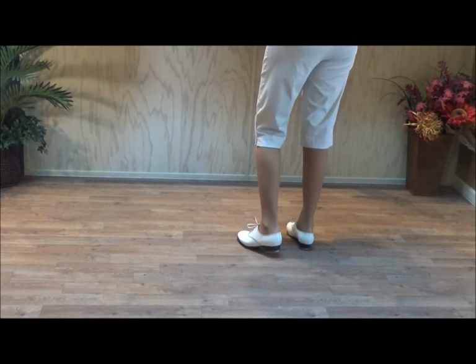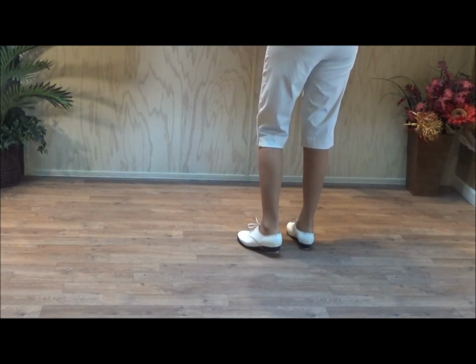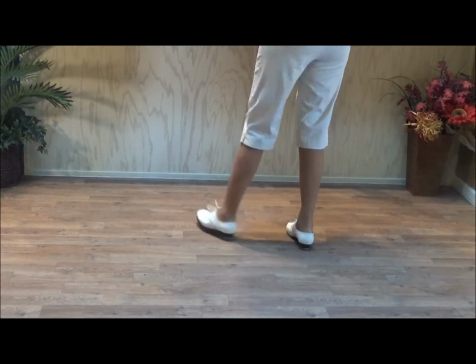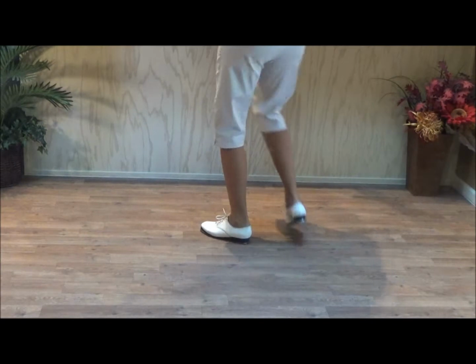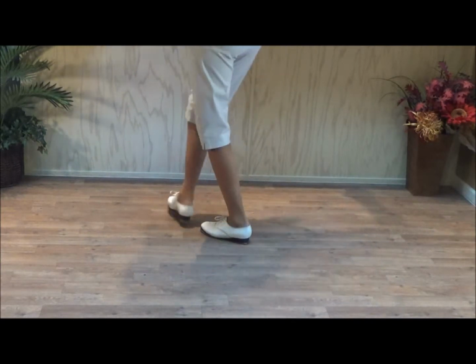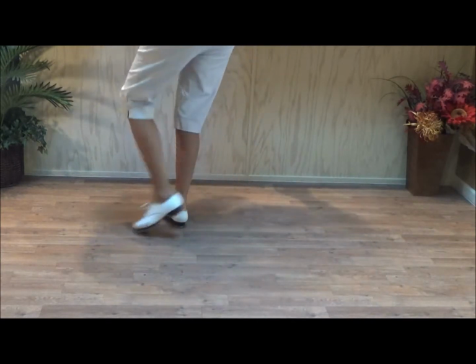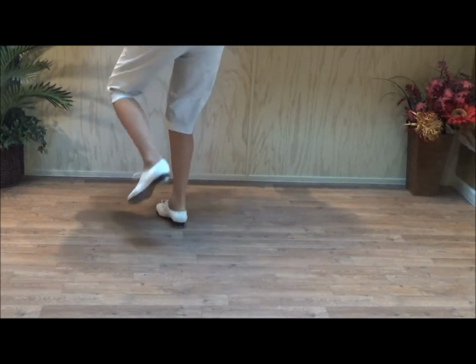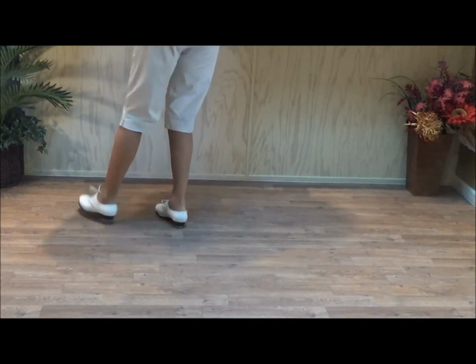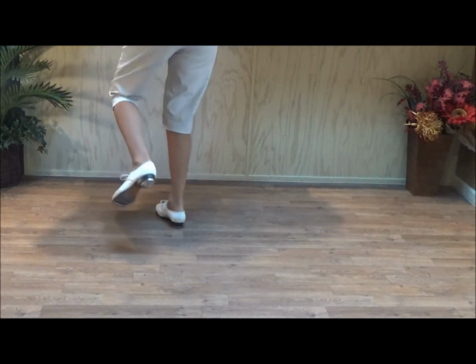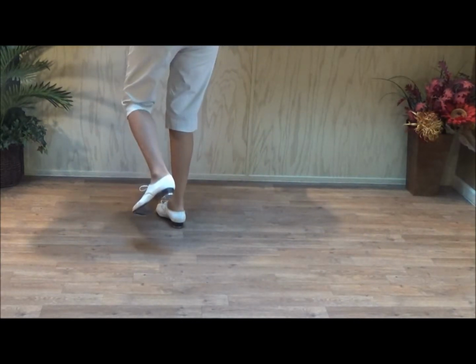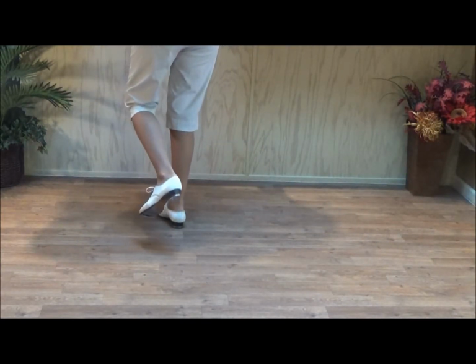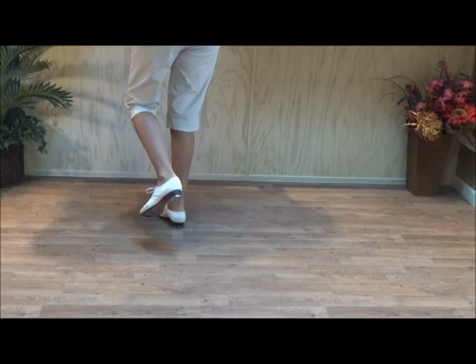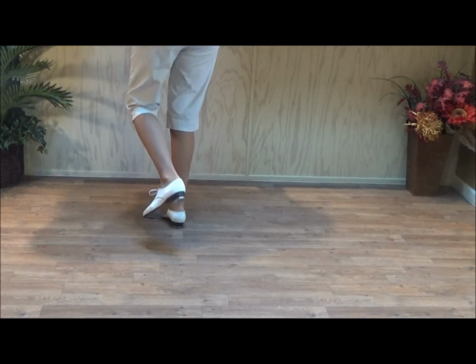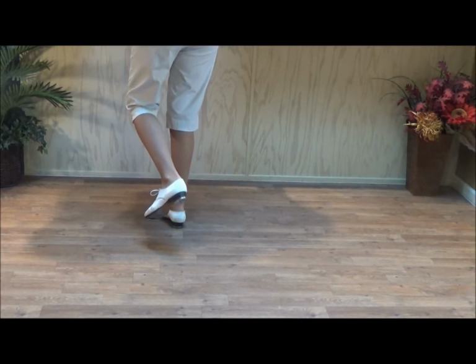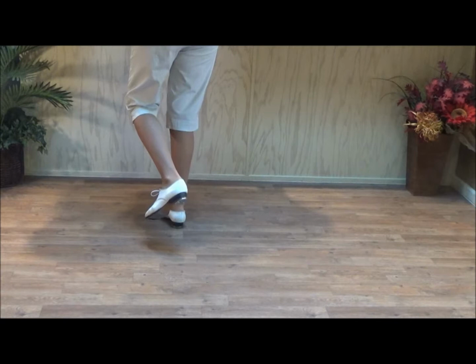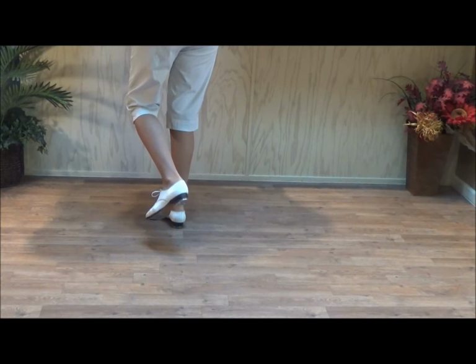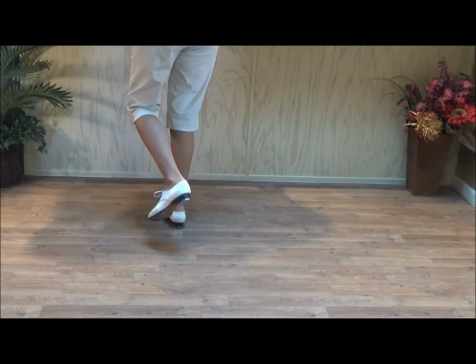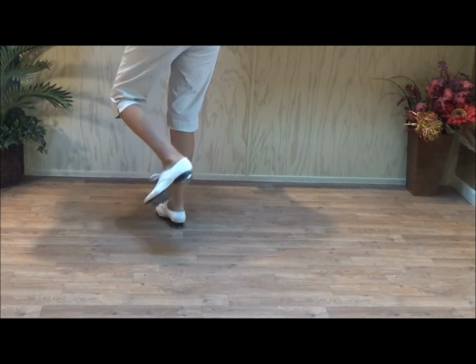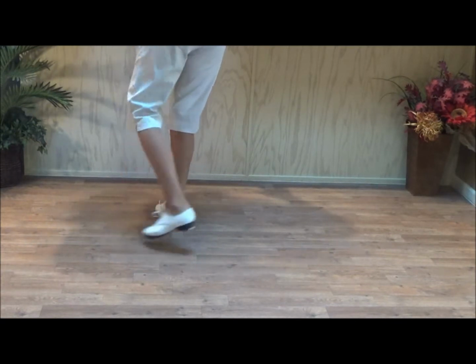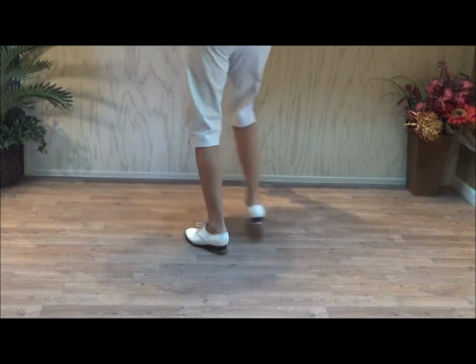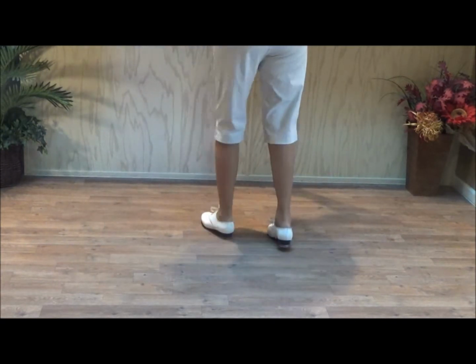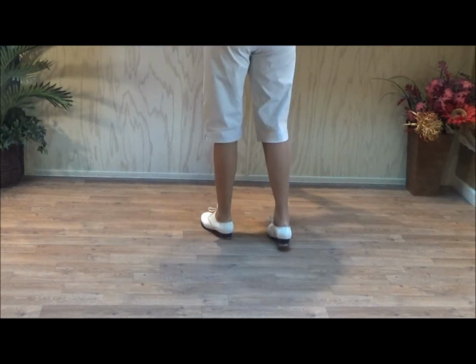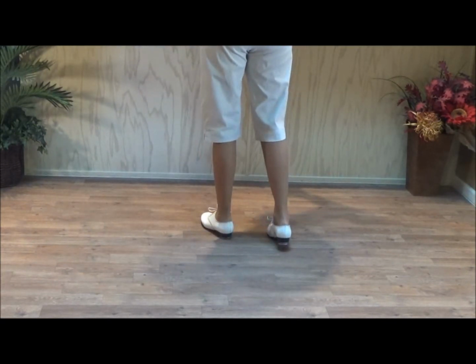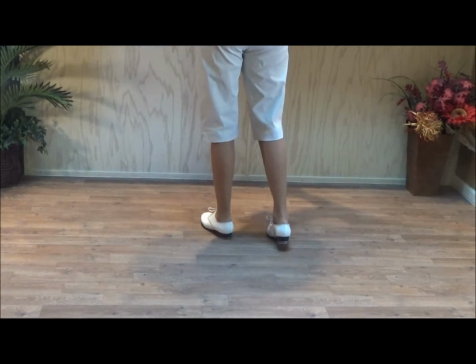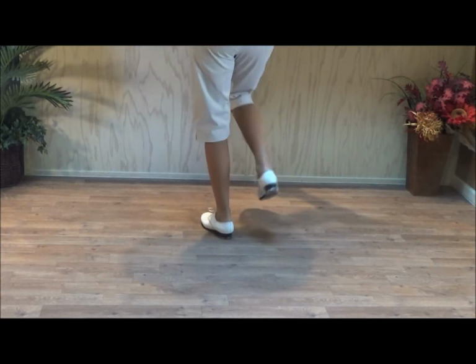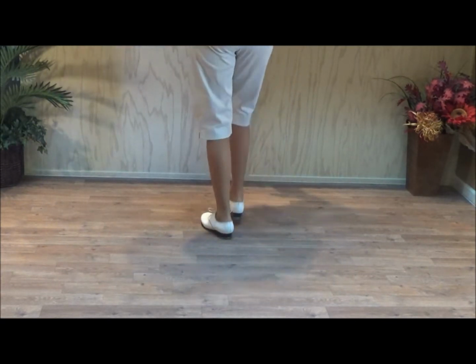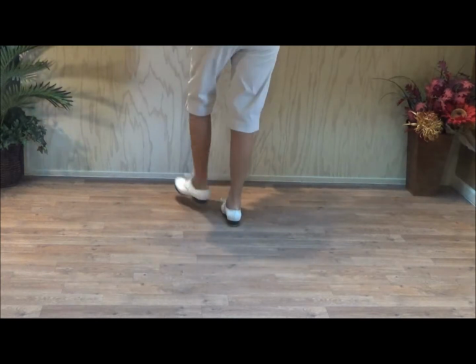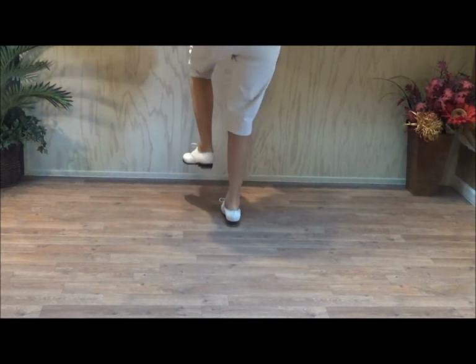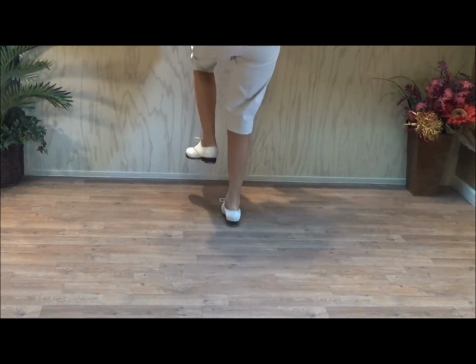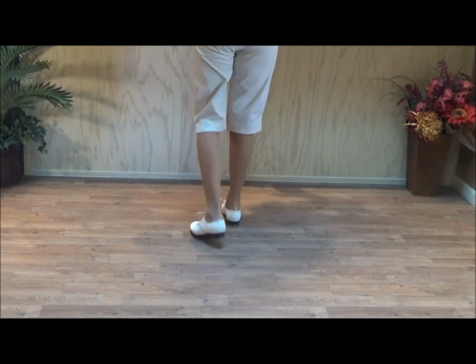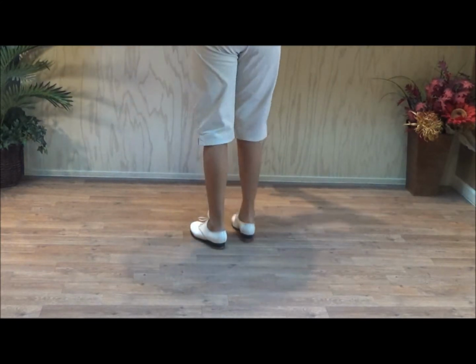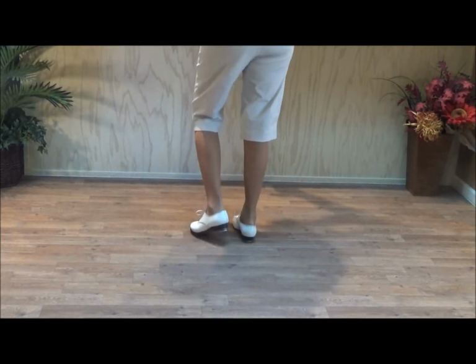Ready, go — double step, double step, double up, double up. Now basic in back, which is a sway basic. The left goes behind your right. Double step, rock step. And a double step, kick, lift. Double step, kick, lift. That's your bonanza.